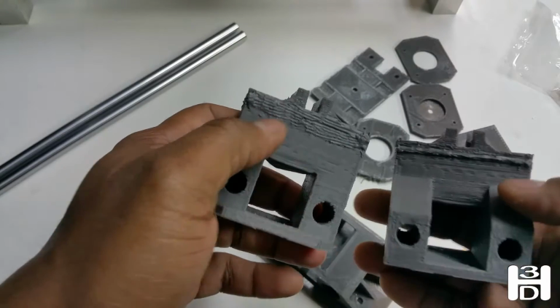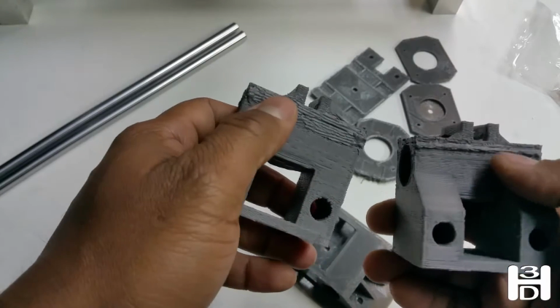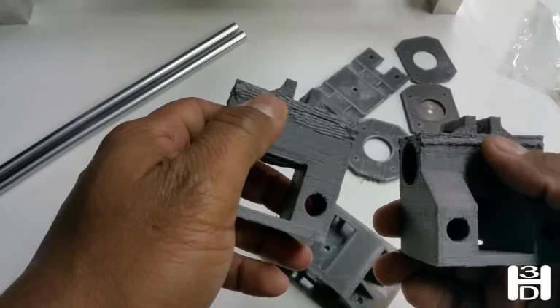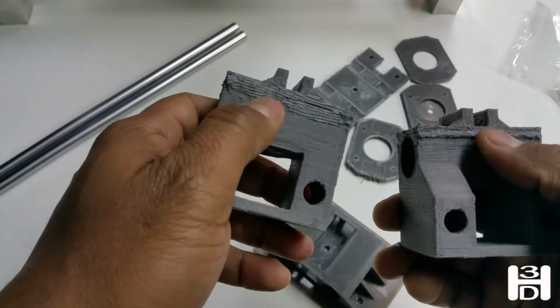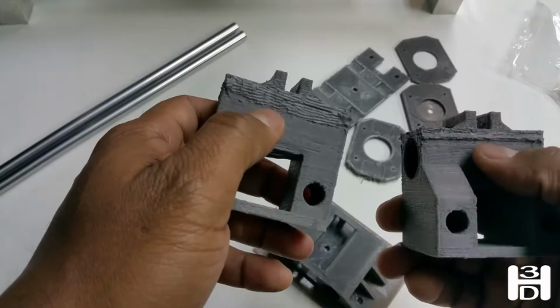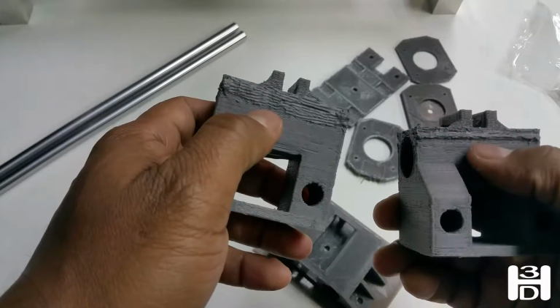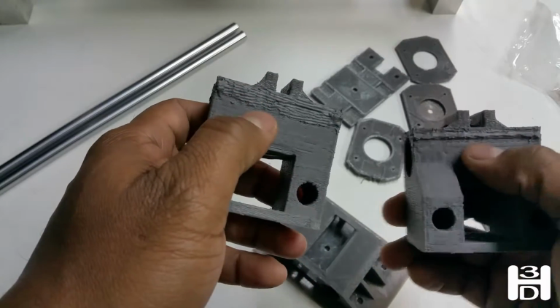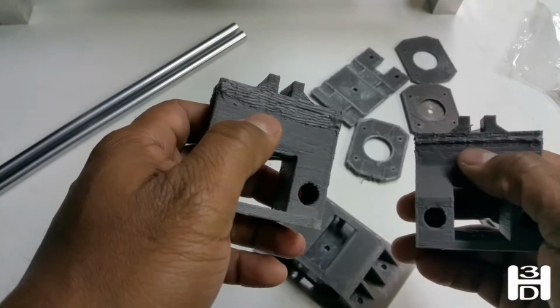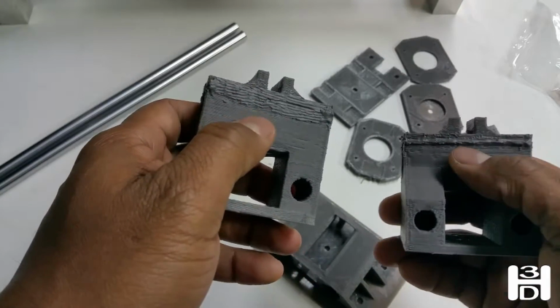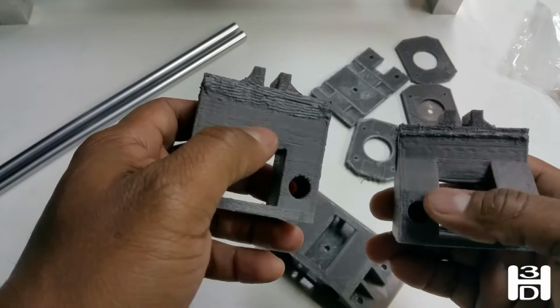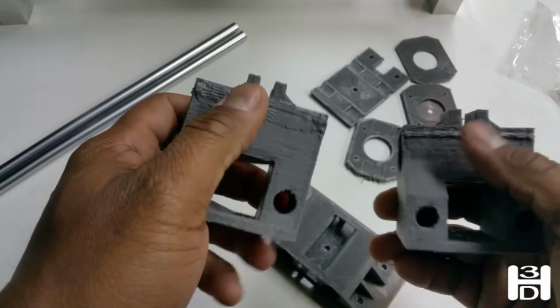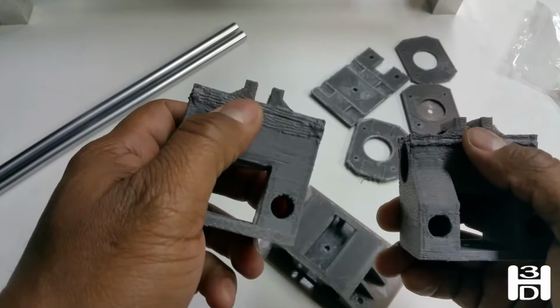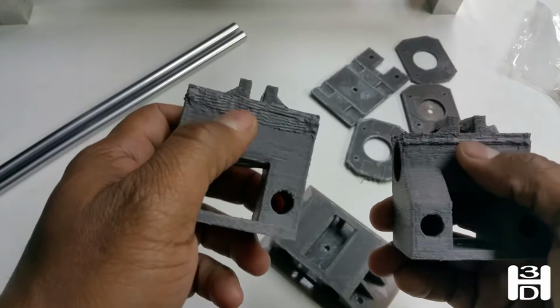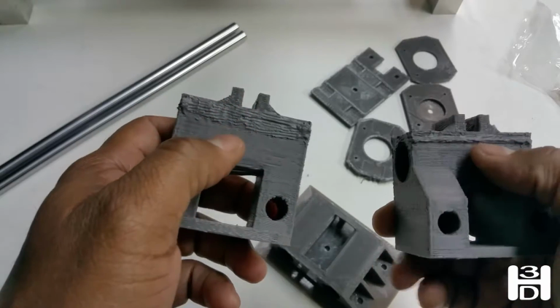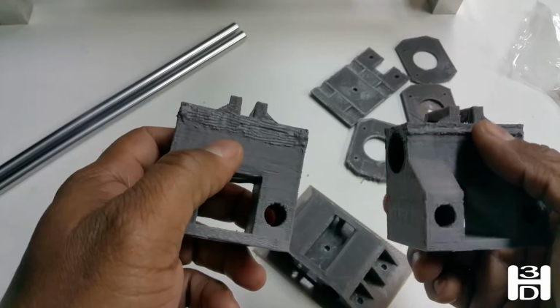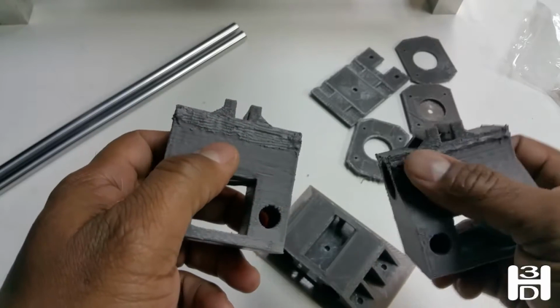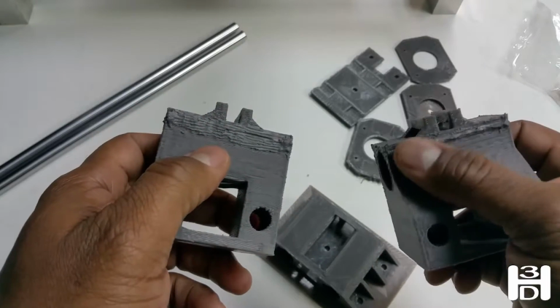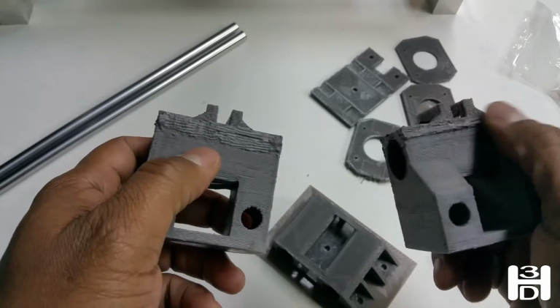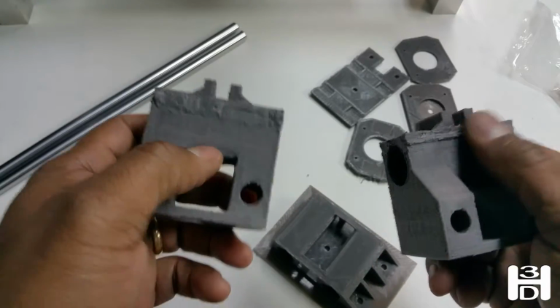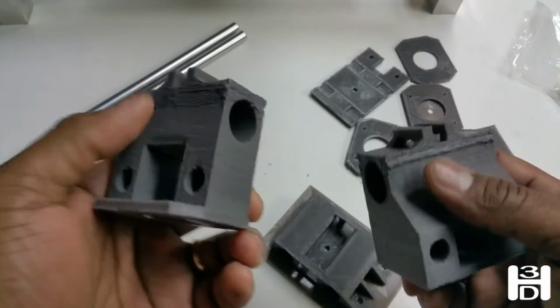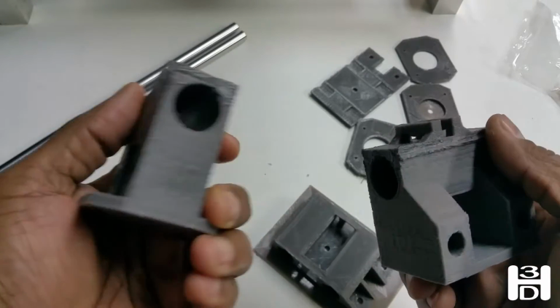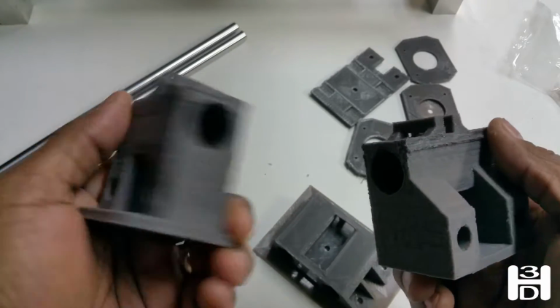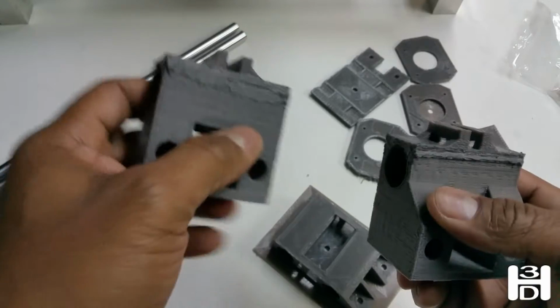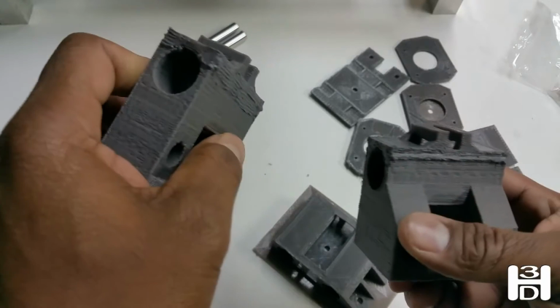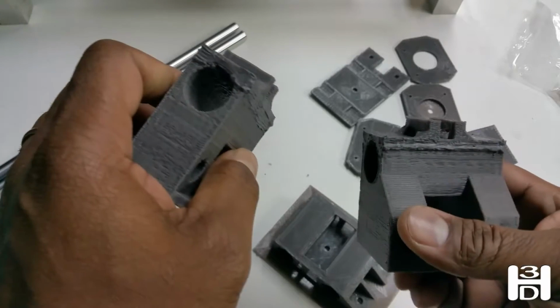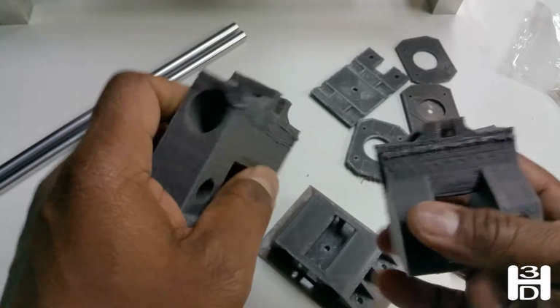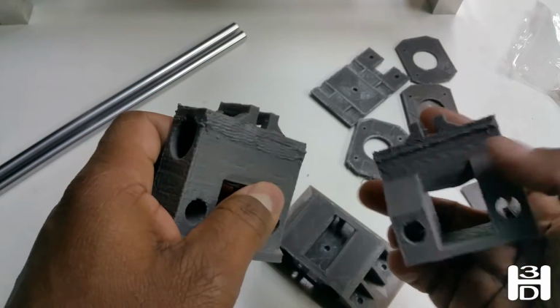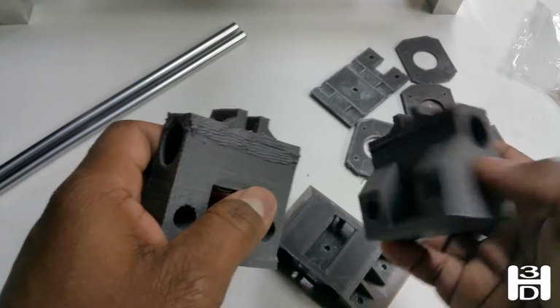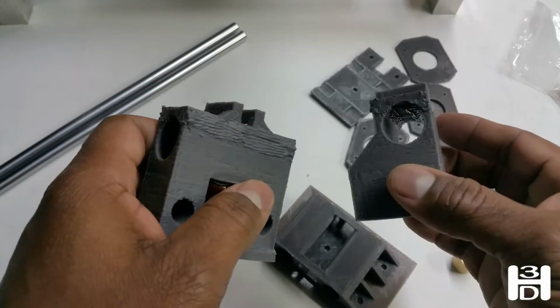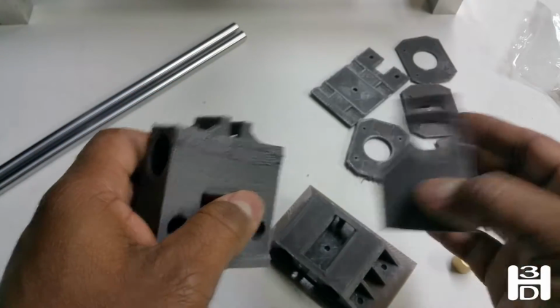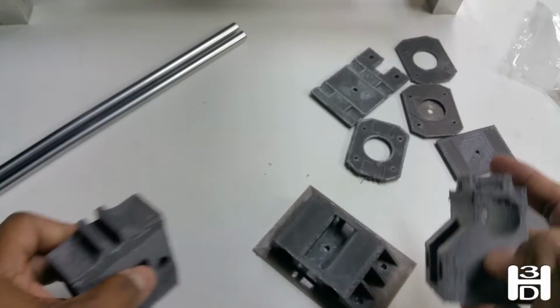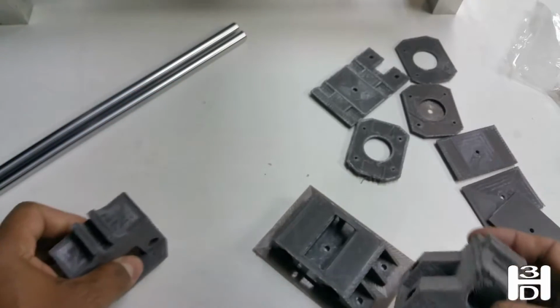You can see here I did fill this with some JB Weld prior and let that set. I will likely sand these down to a much better finish and possibly paint these parts.